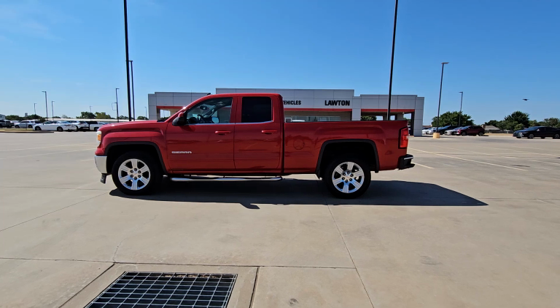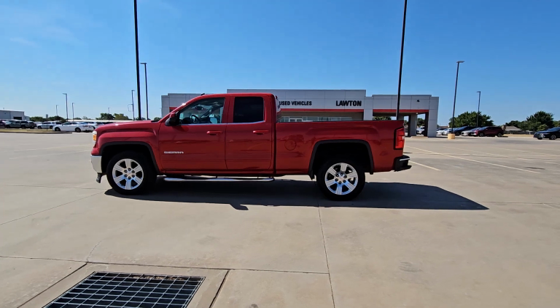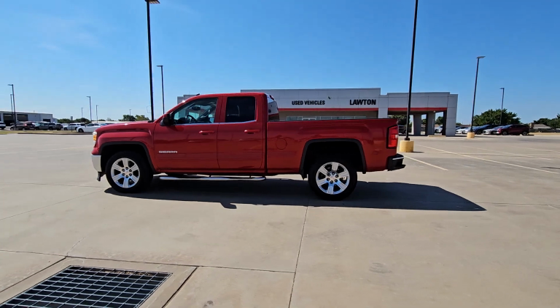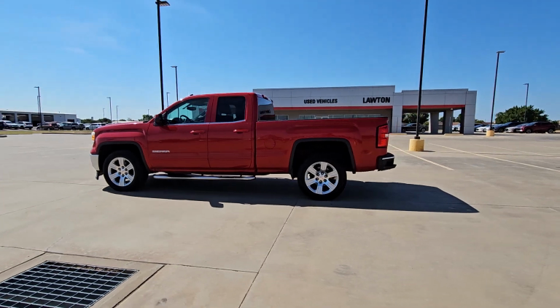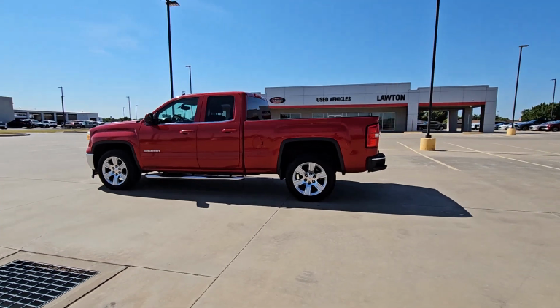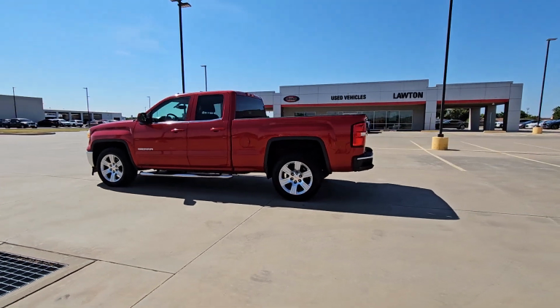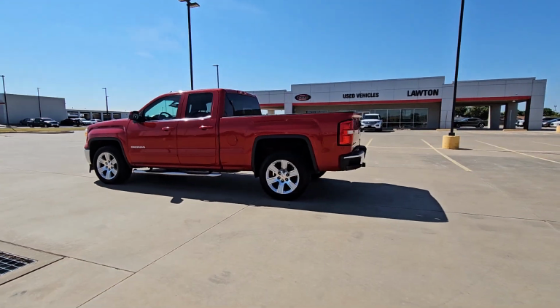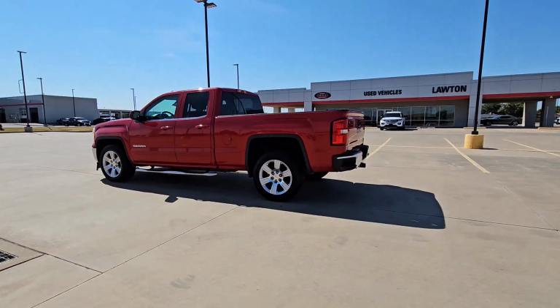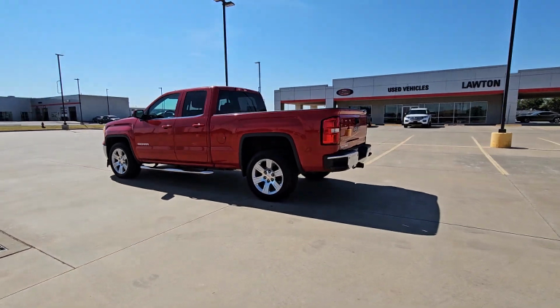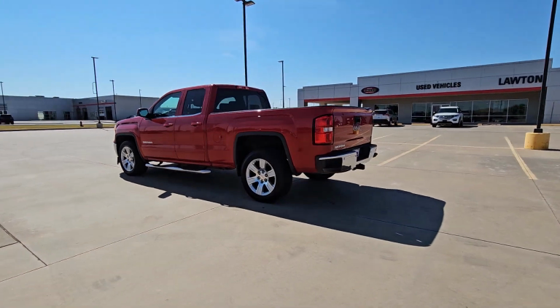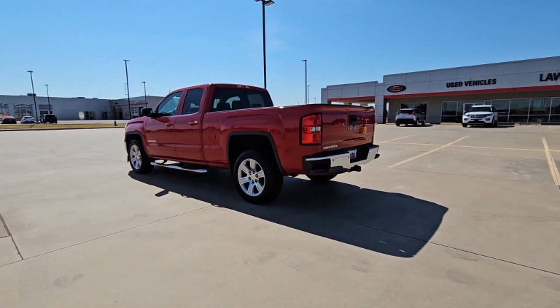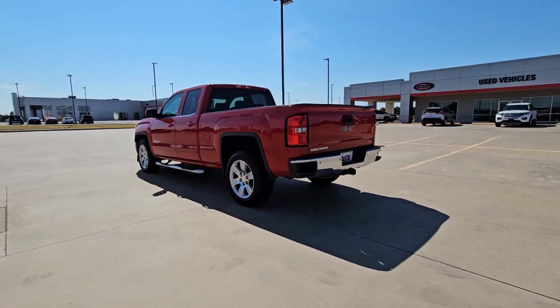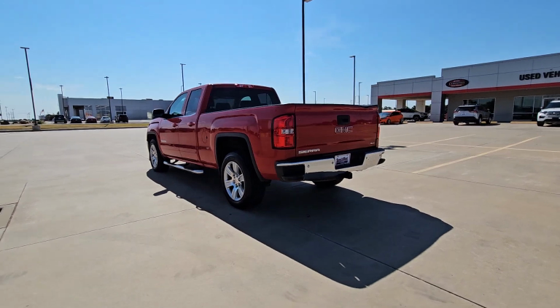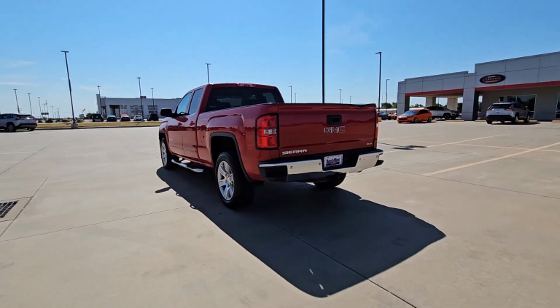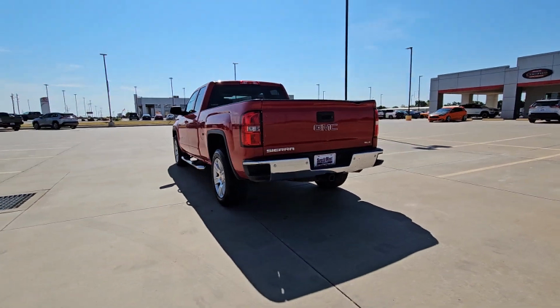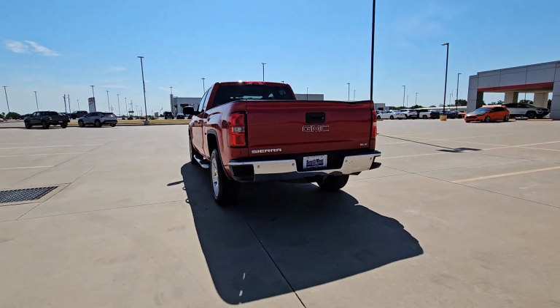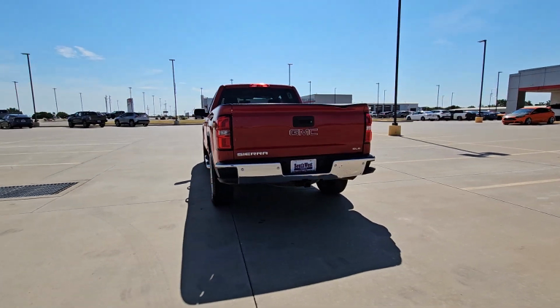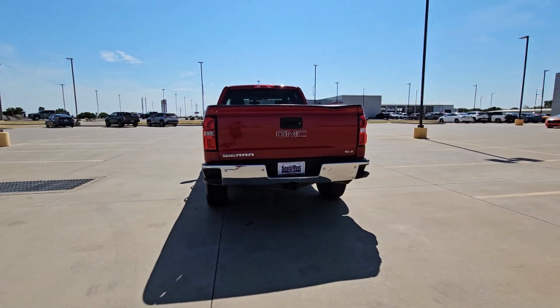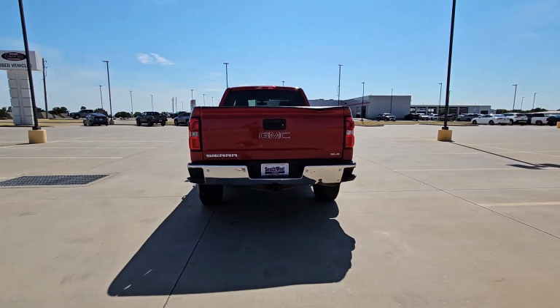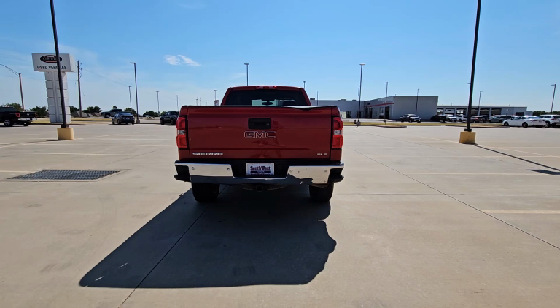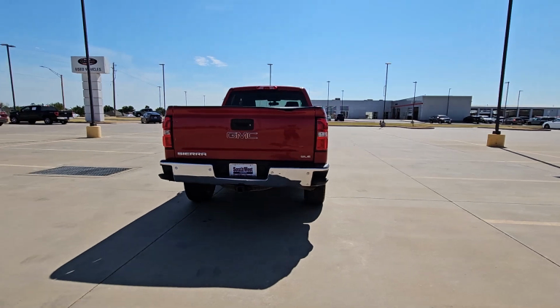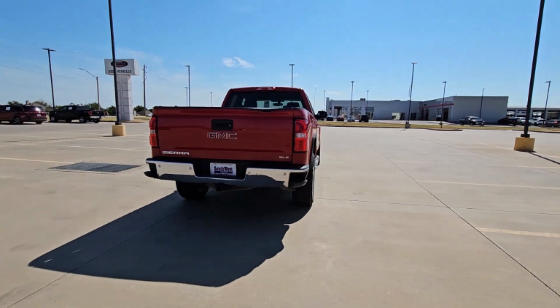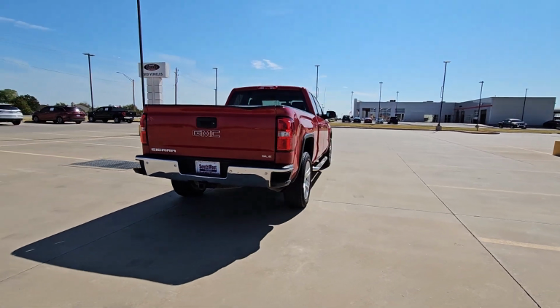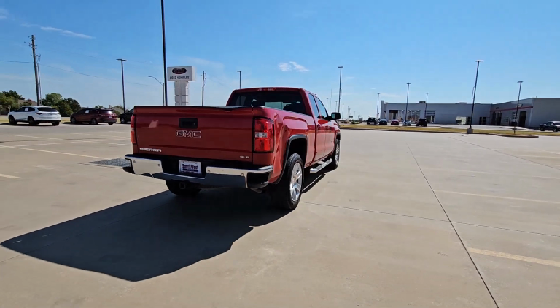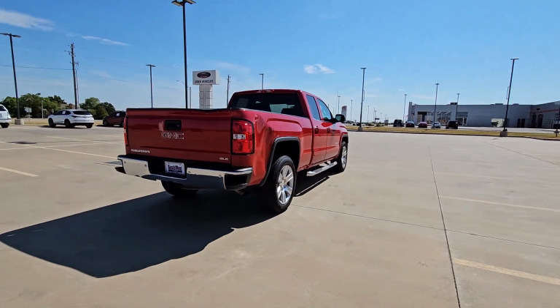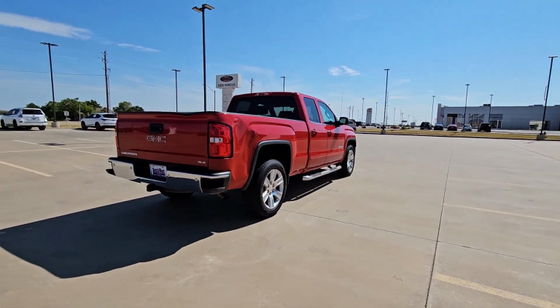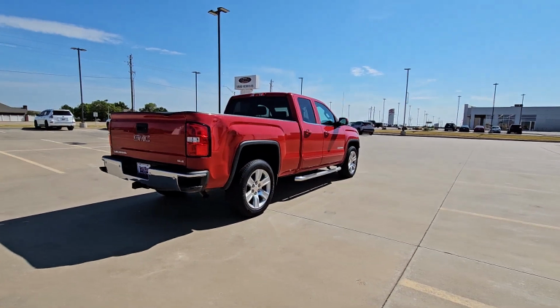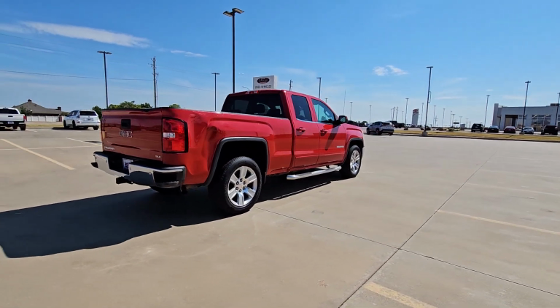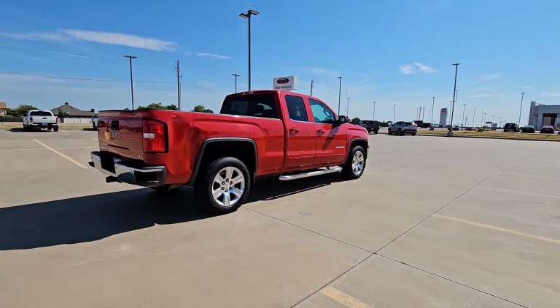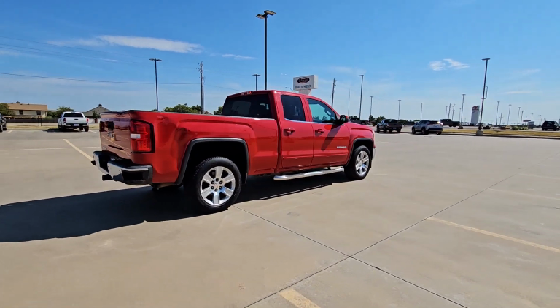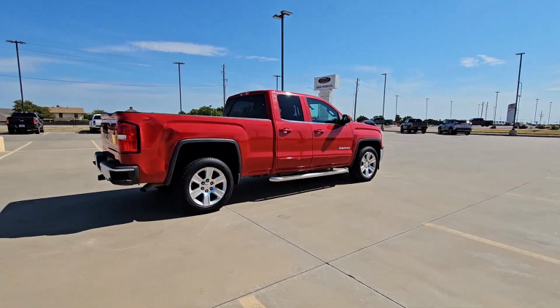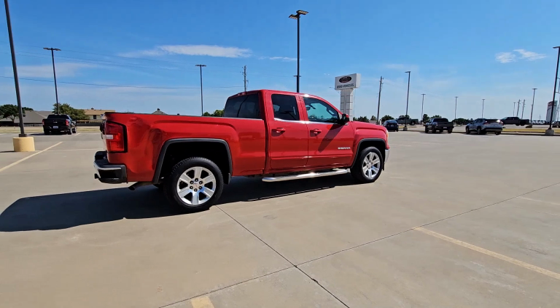You will be amazed by this 2014 GMC Sierra. With less than 200,000 miles on the odometer, this vehicle provides excellent value. Take every journey in stride in this capable, well-equipped Sierra.